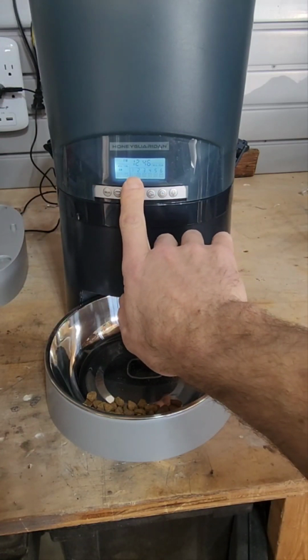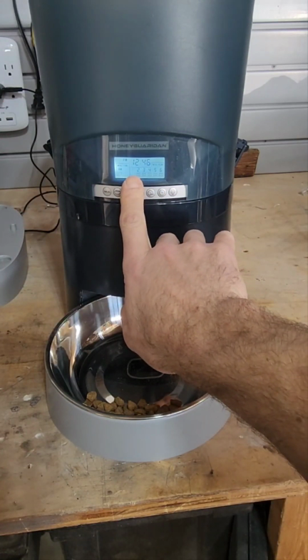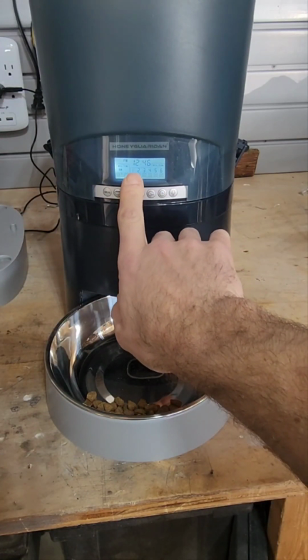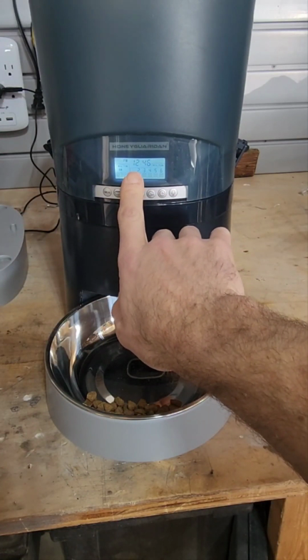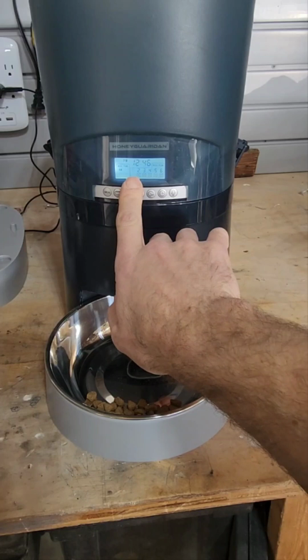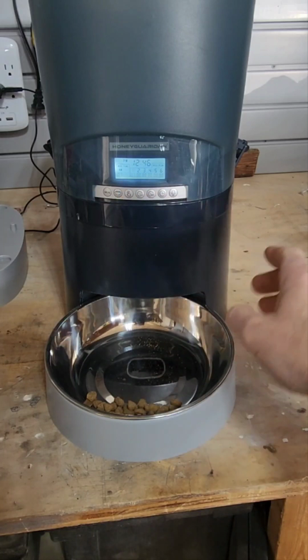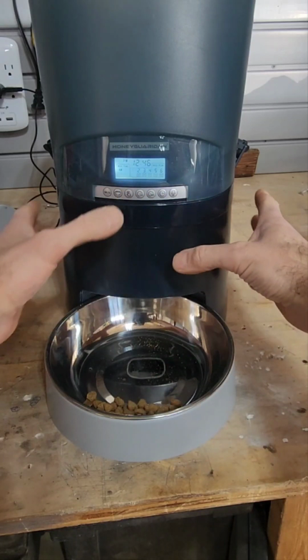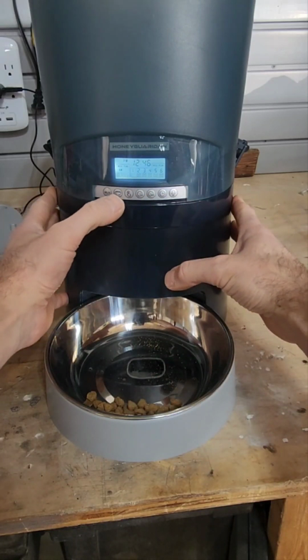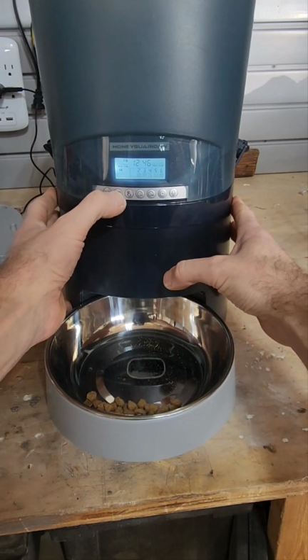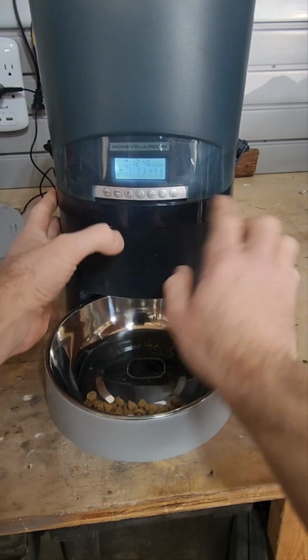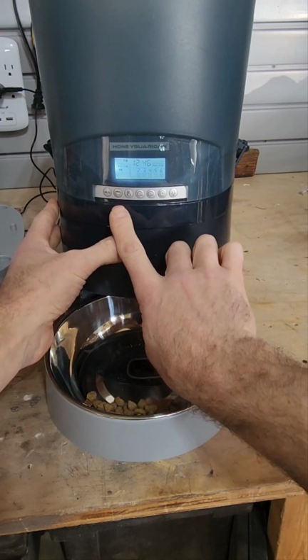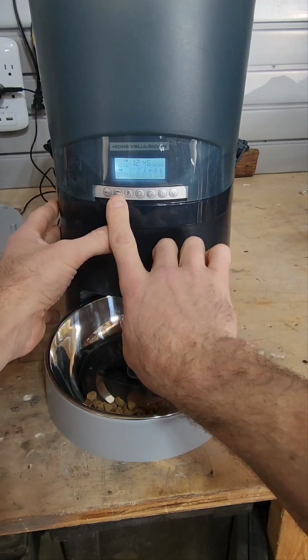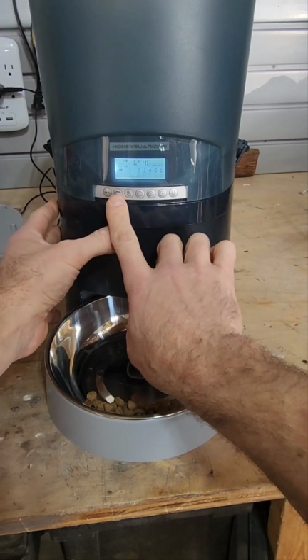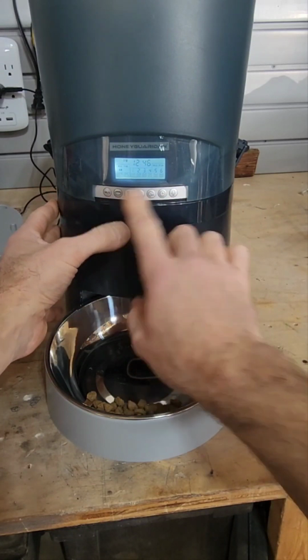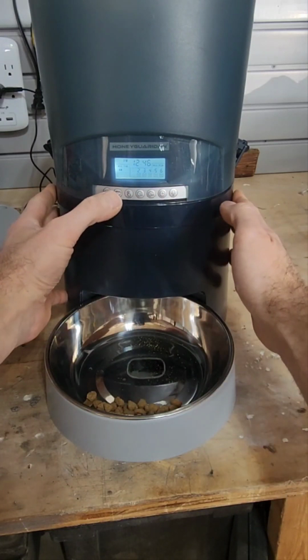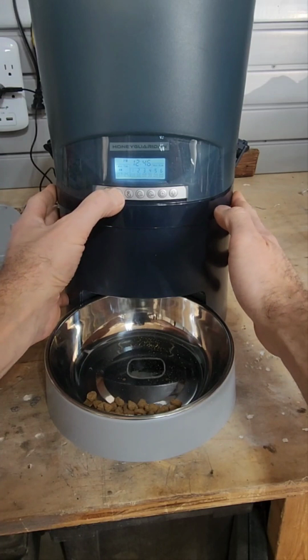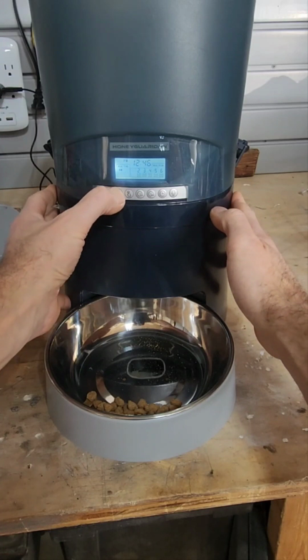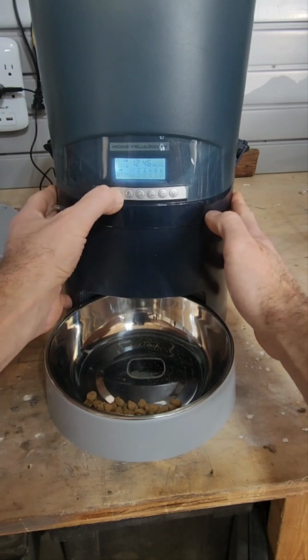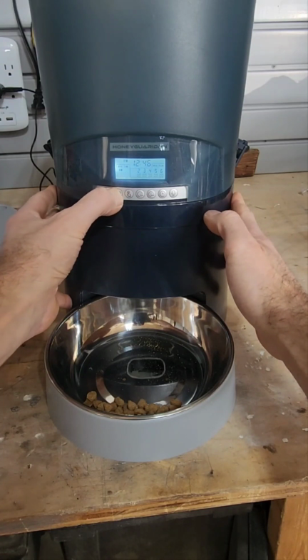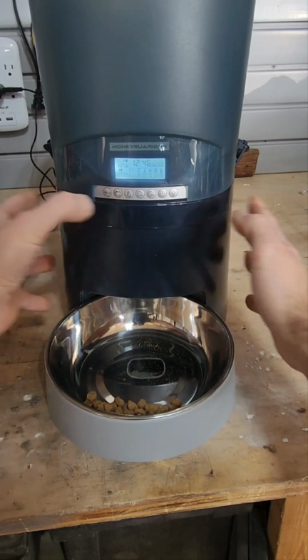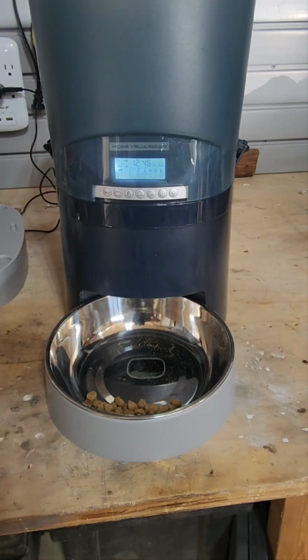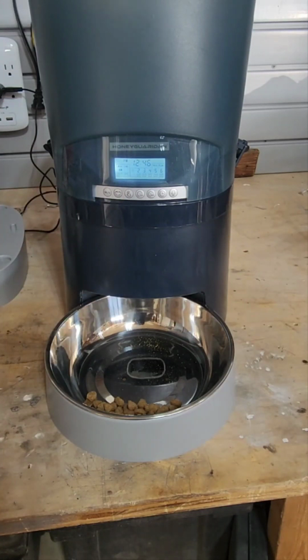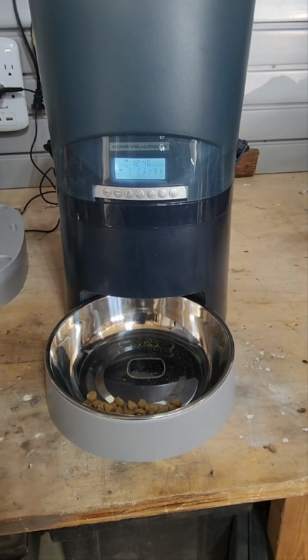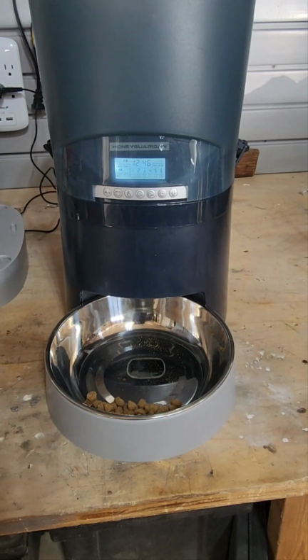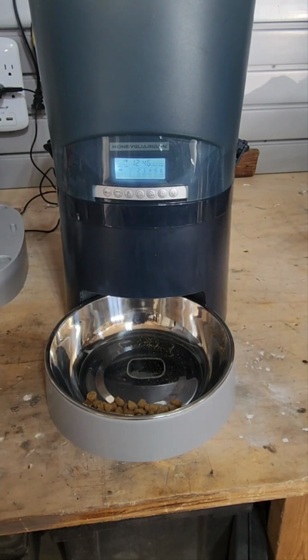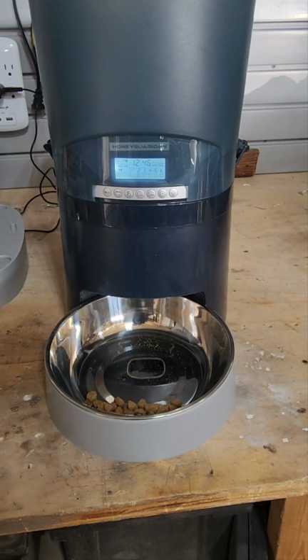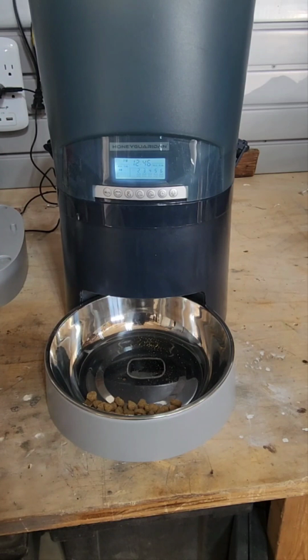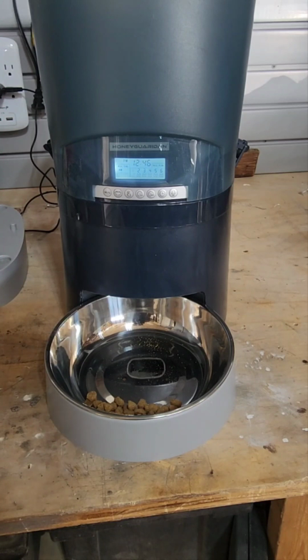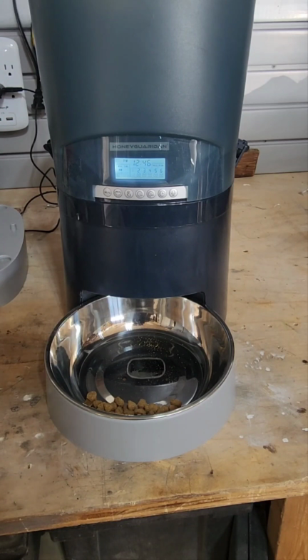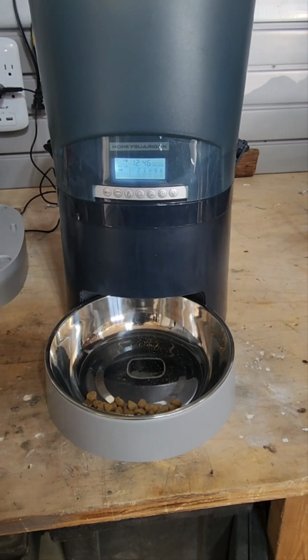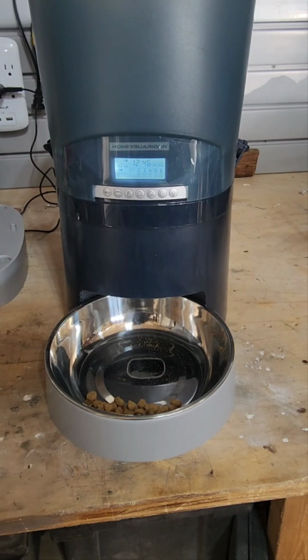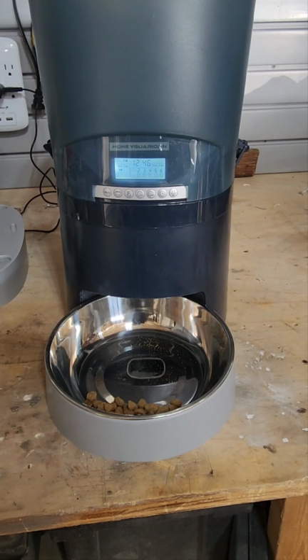And then this number underneath the one is how many portions, so that's this little dish button here. You'd say 10 portions for example, which is actually quite a bit. For two cats I always had this set to eight portions.